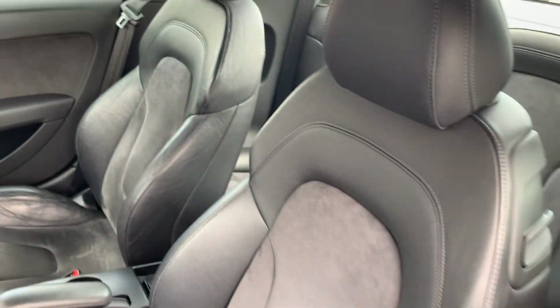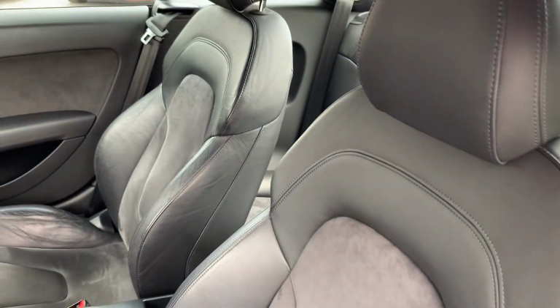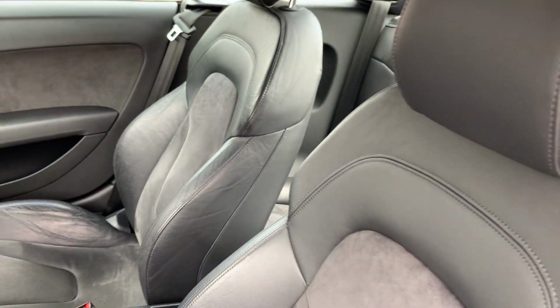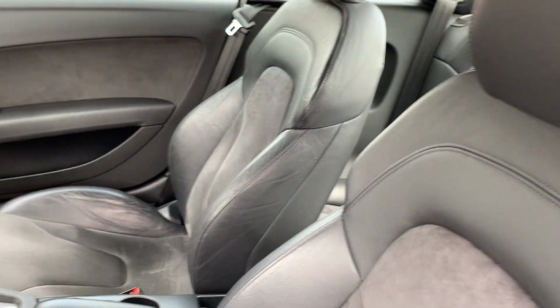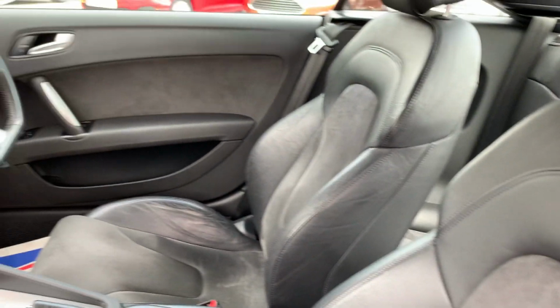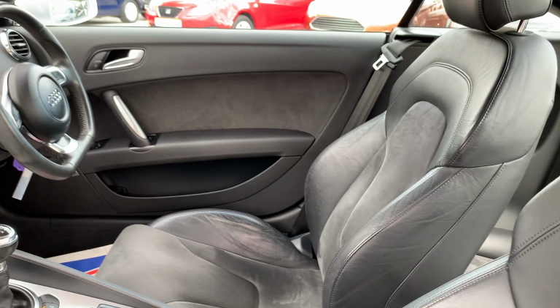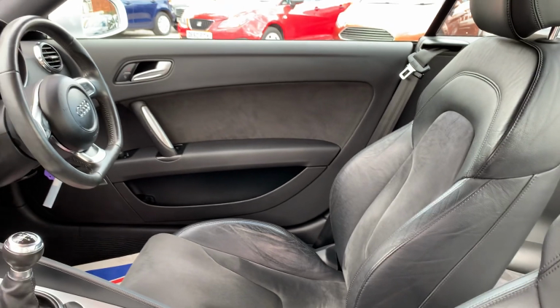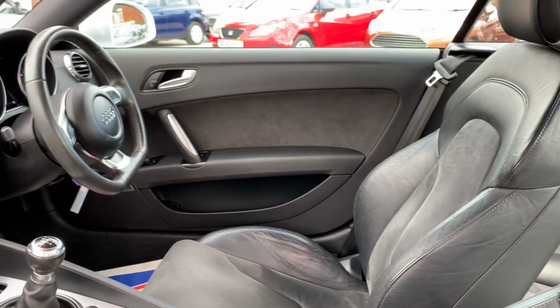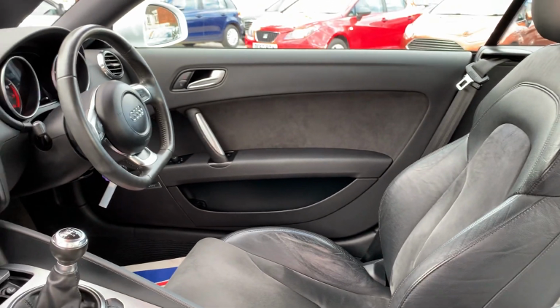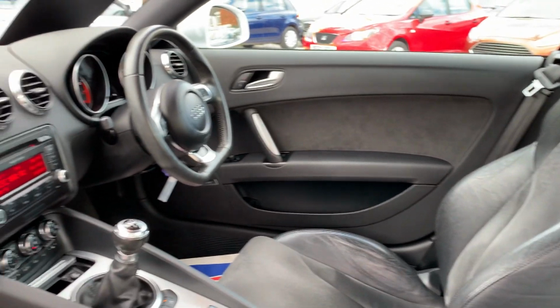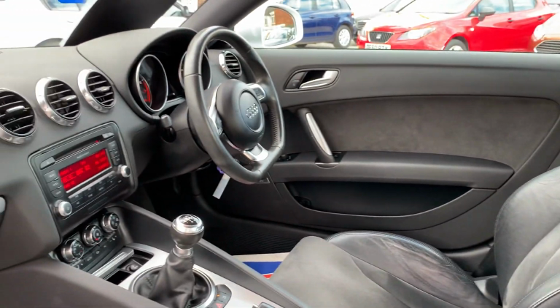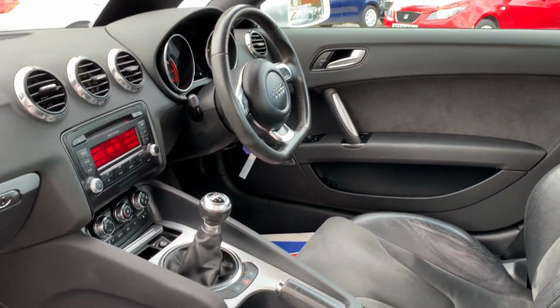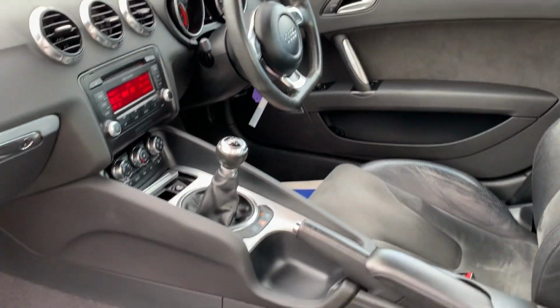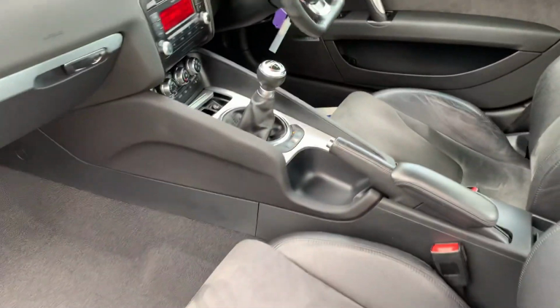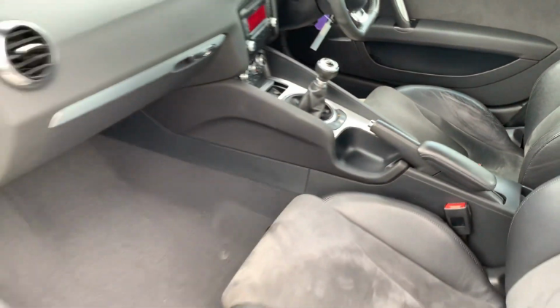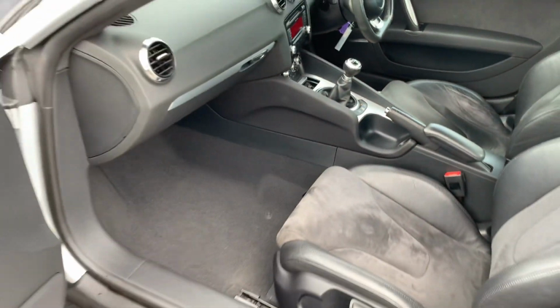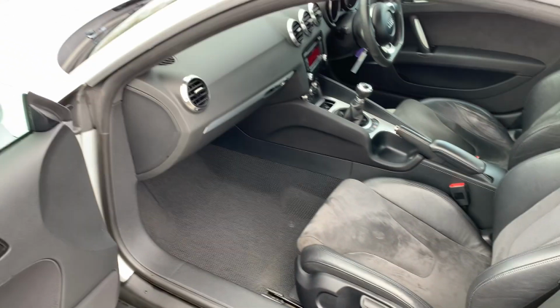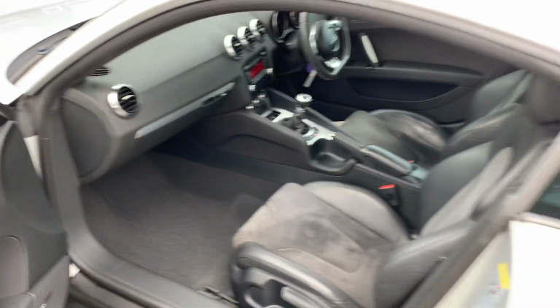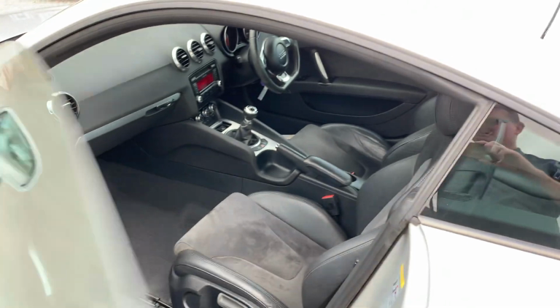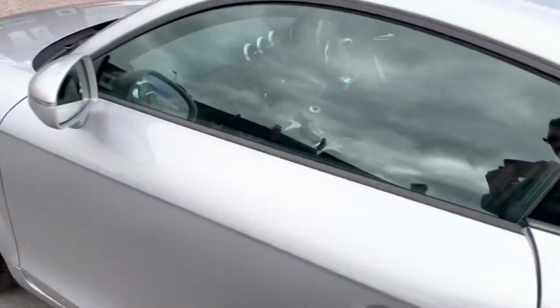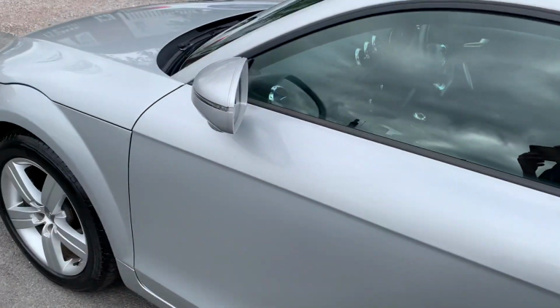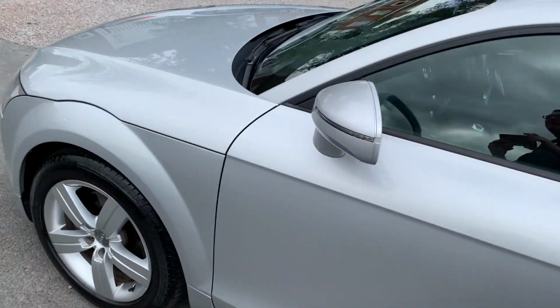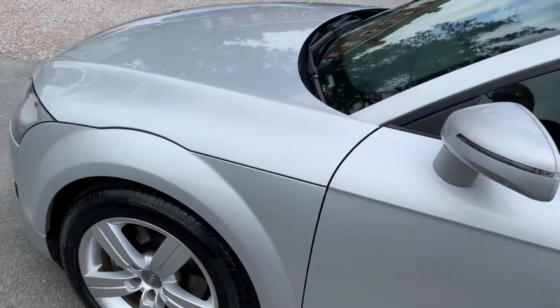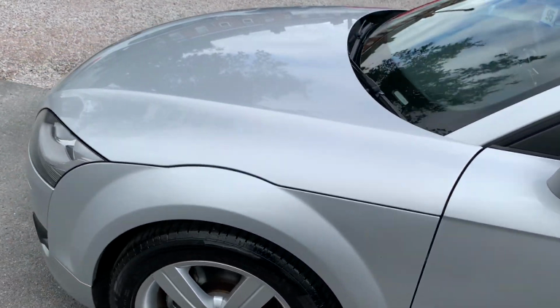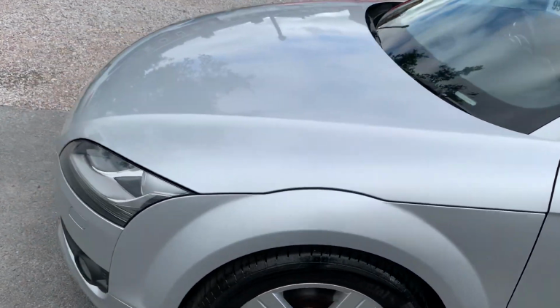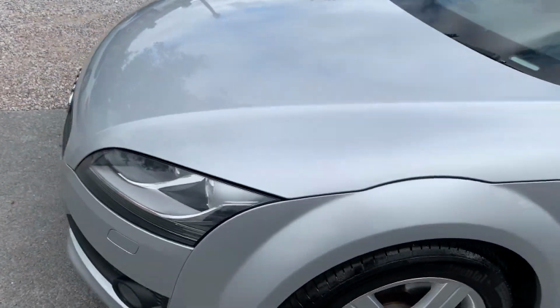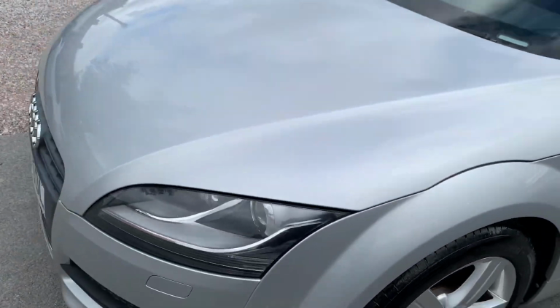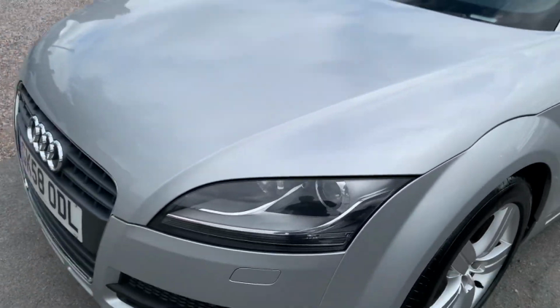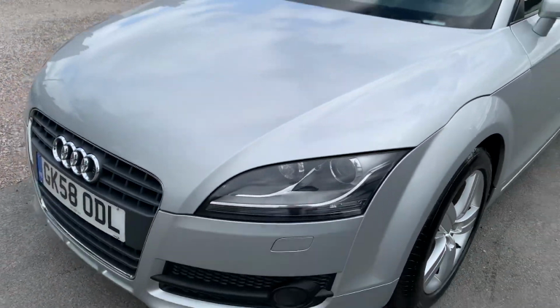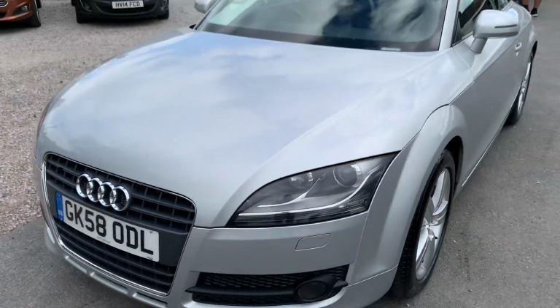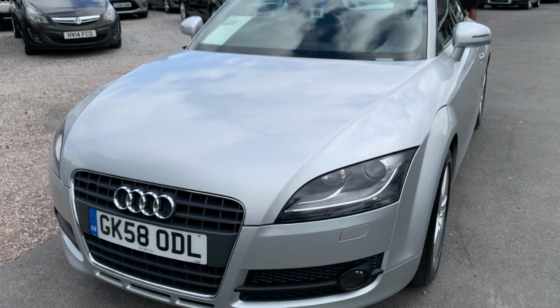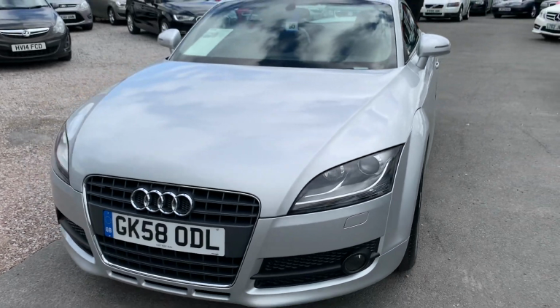It's got the nice half leather and Alcantara interior, flat bottom steering wheel — really really clean. We're based in Crewe in Cheshire, just around the corner from the train station.